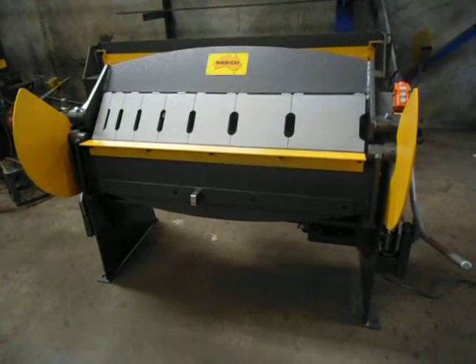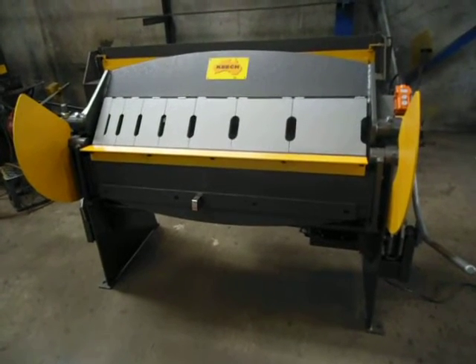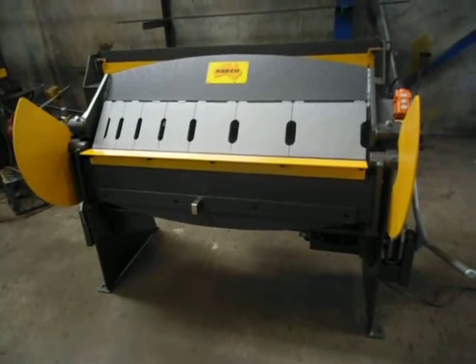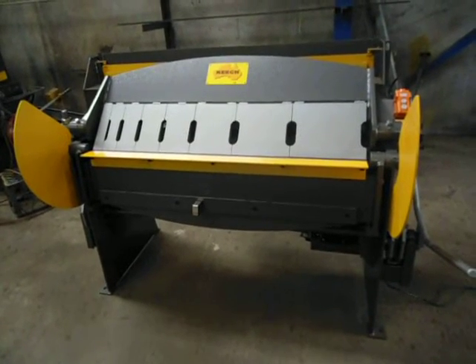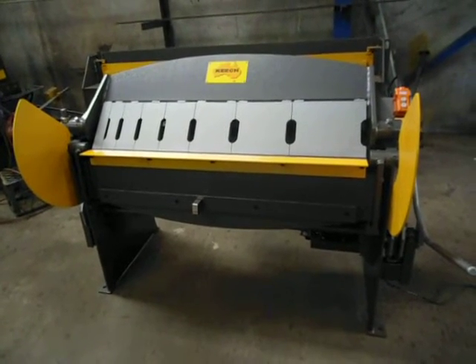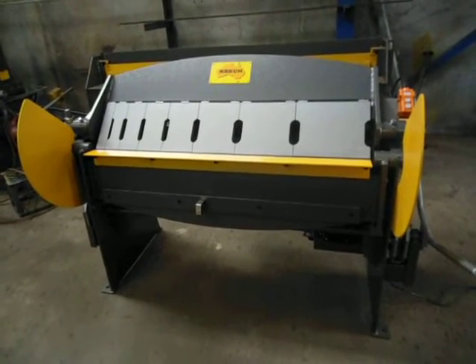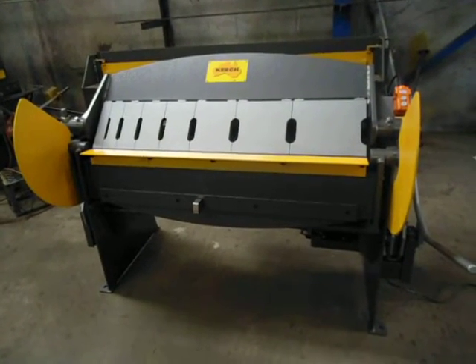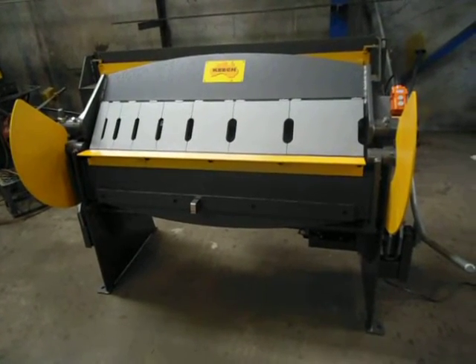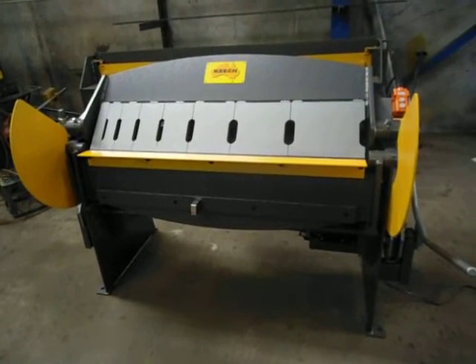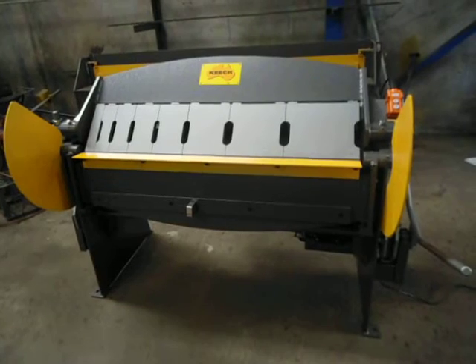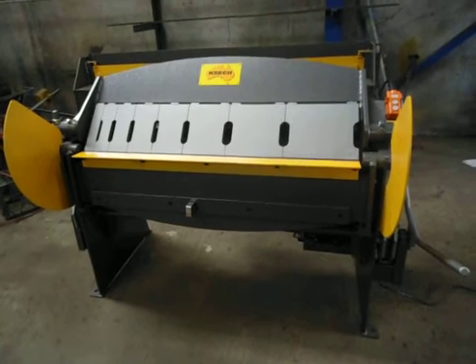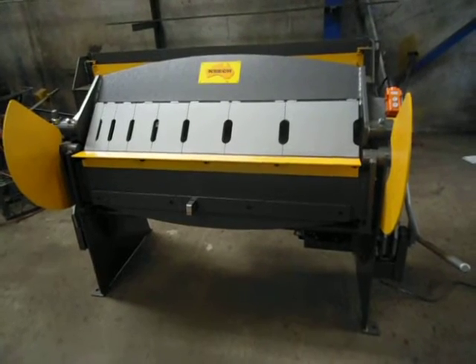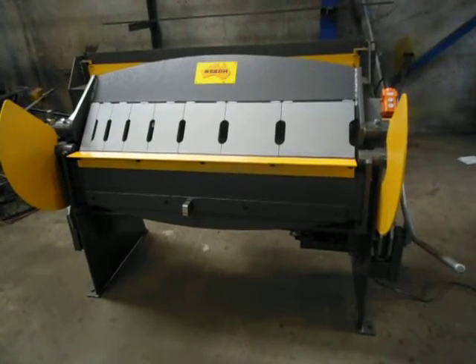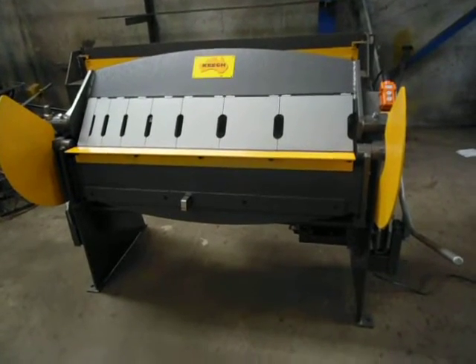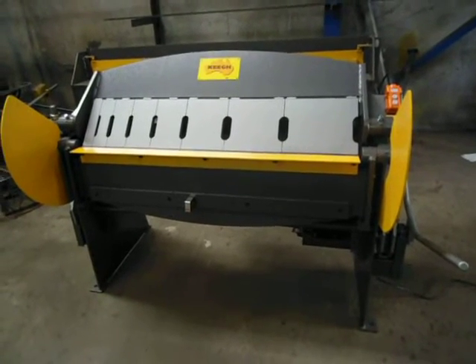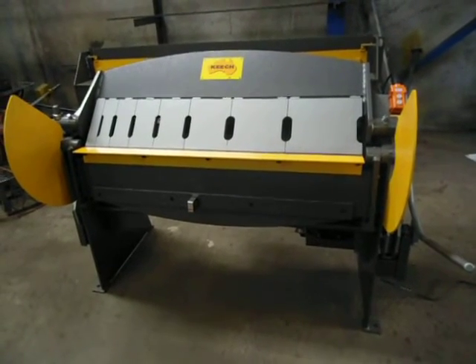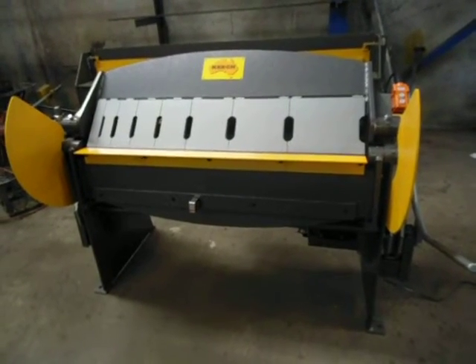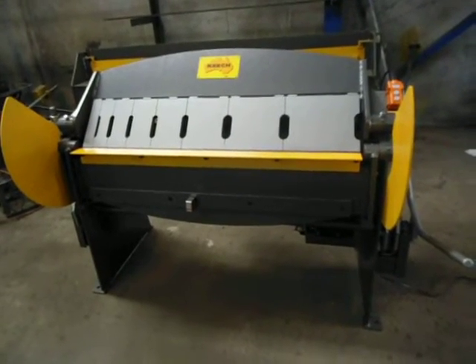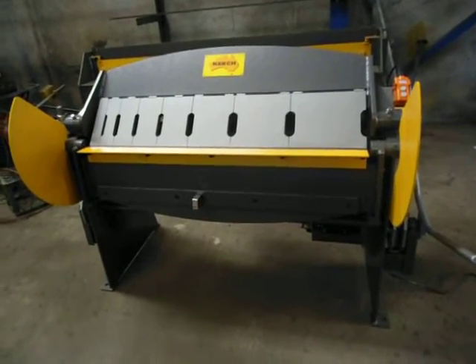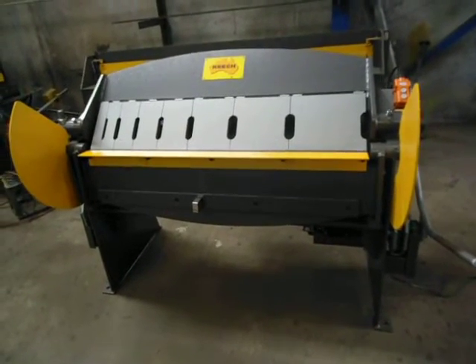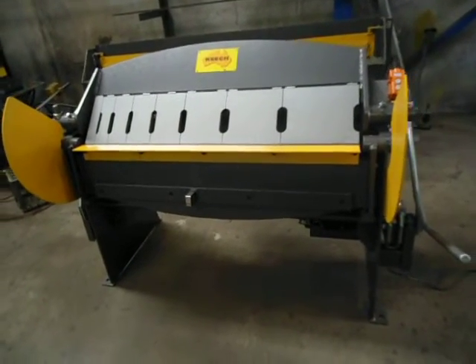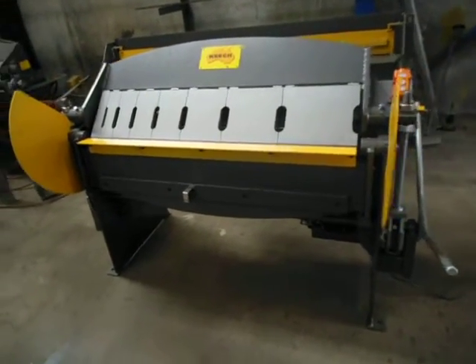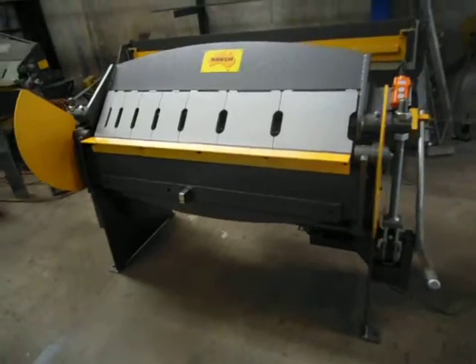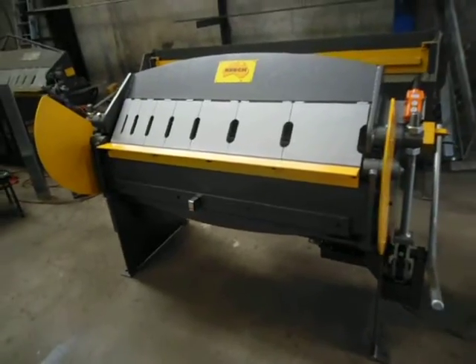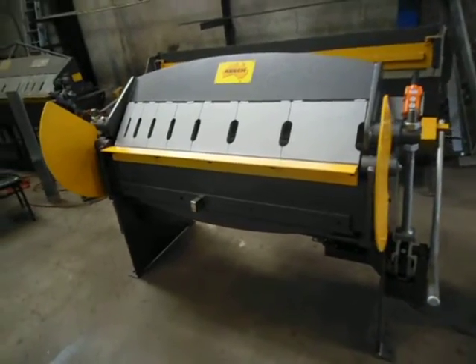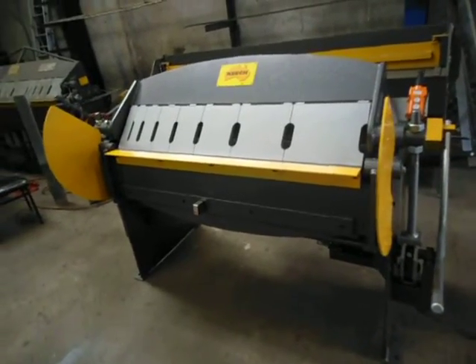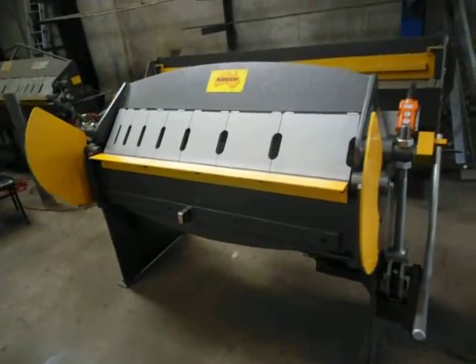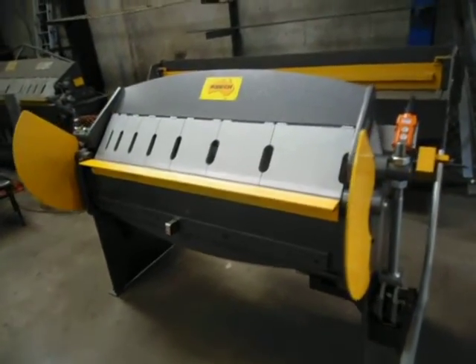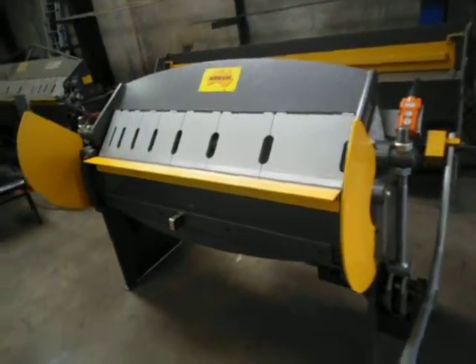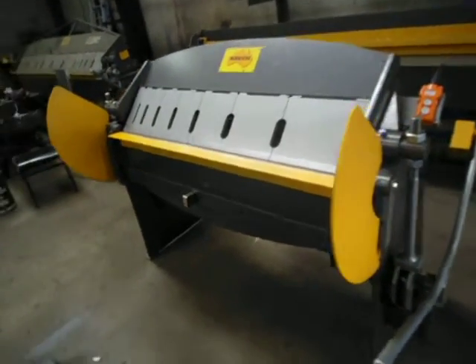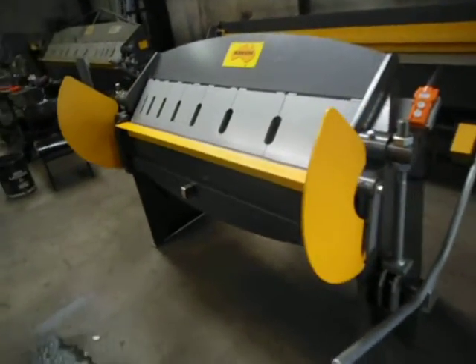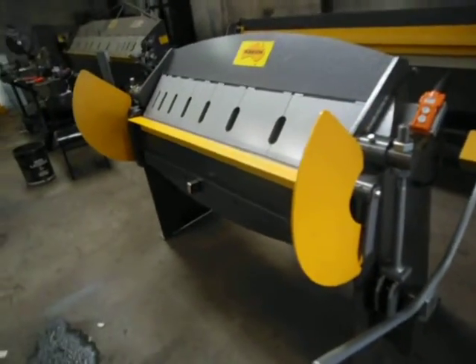Hi, welcome to Keech Engineering. Today we're going to look at our KPM 42H, which is our 1250 by 2mm single phase hydraulic pan brake folder, made here in Australia.